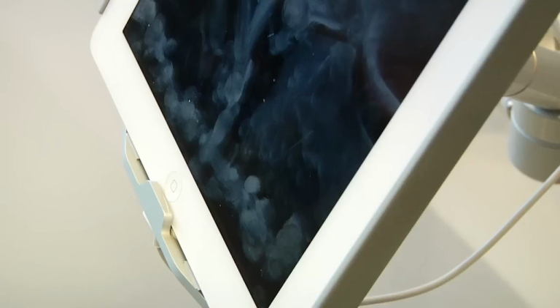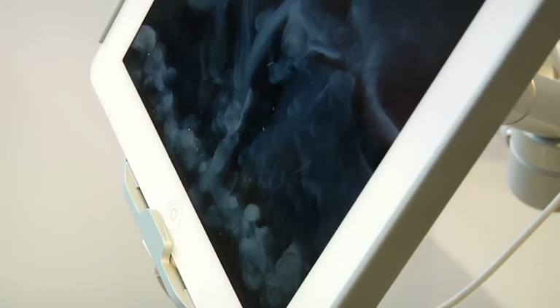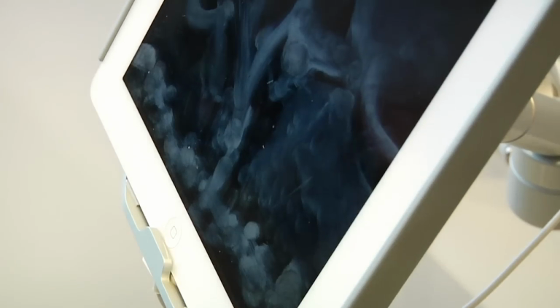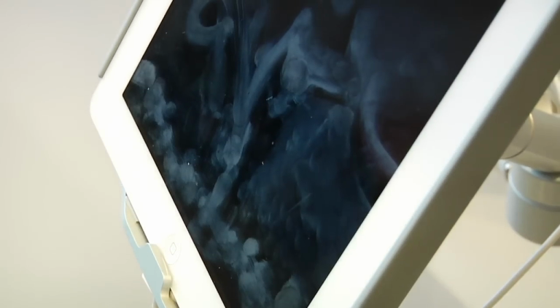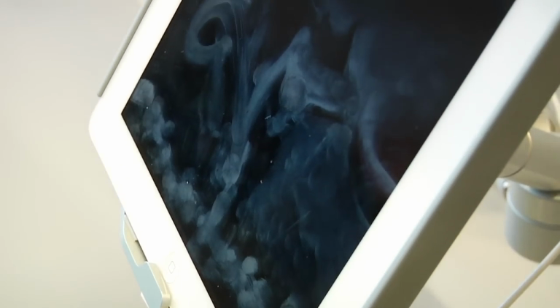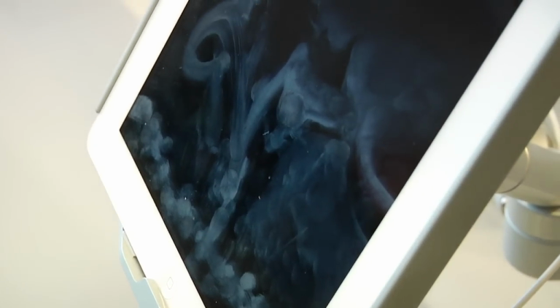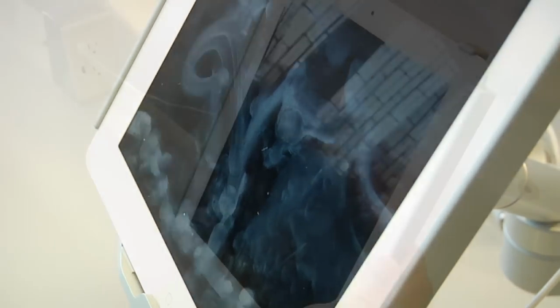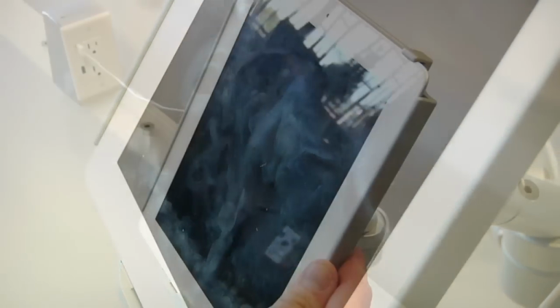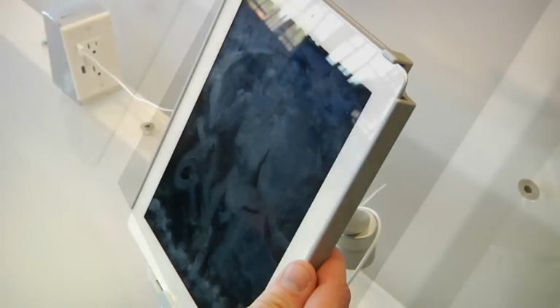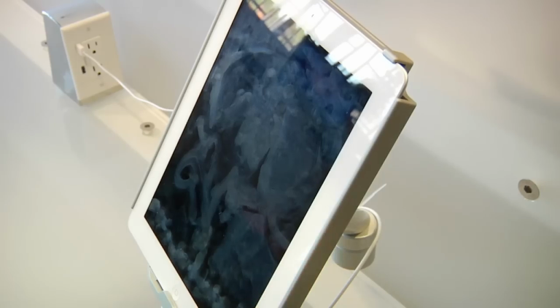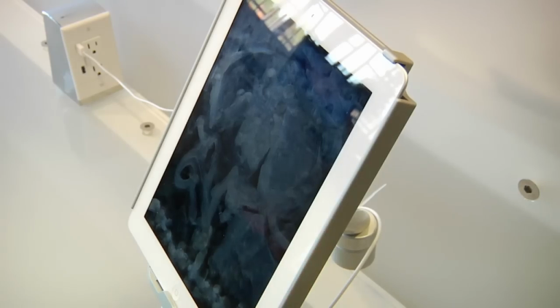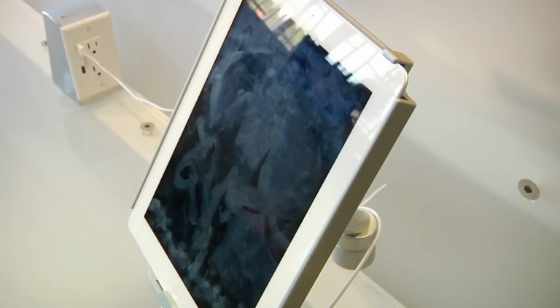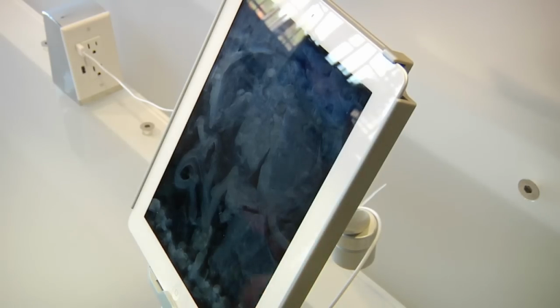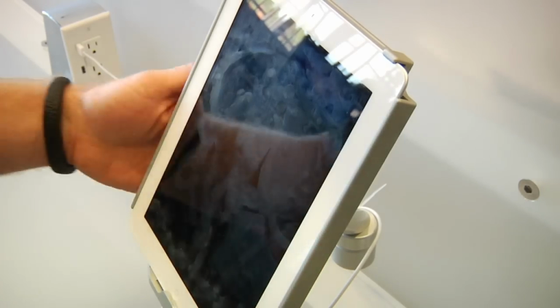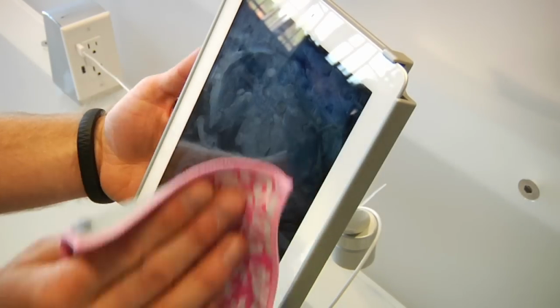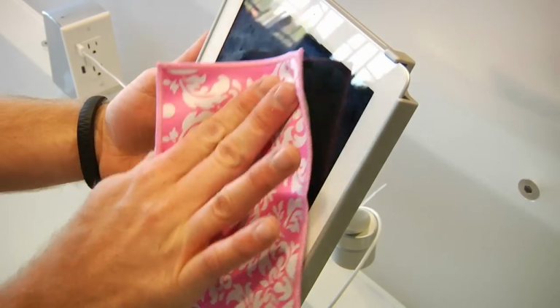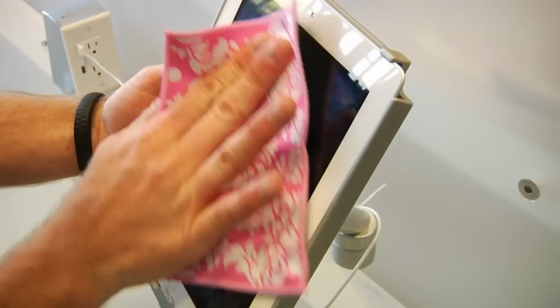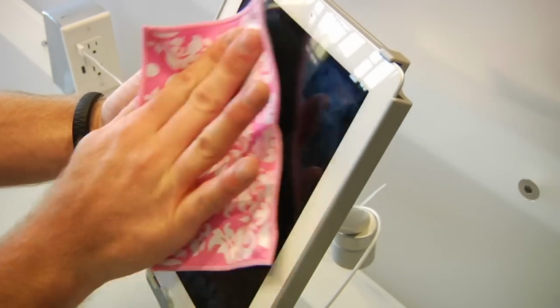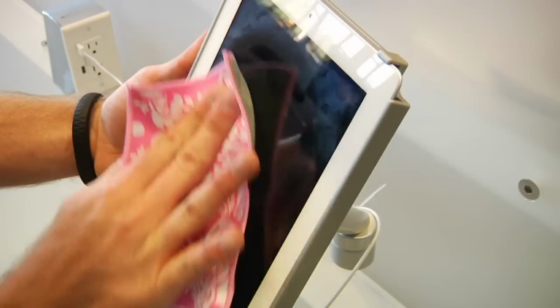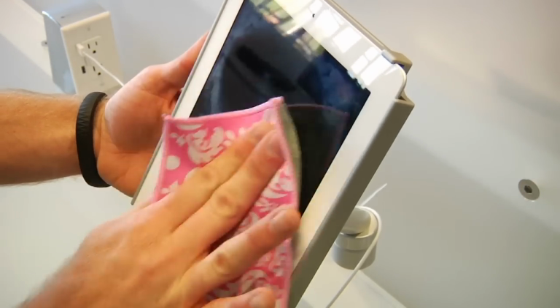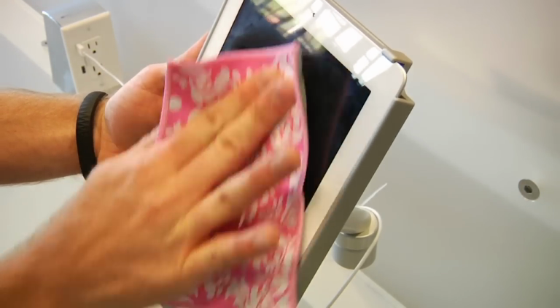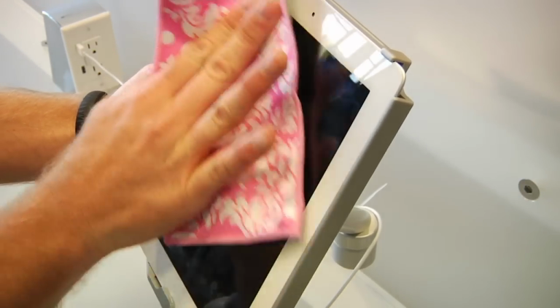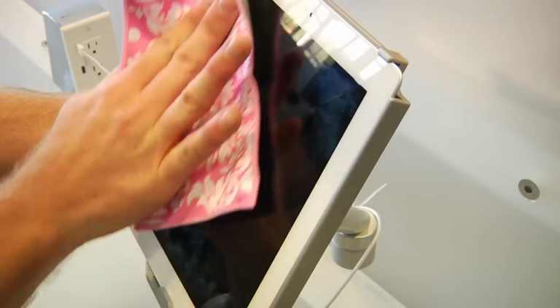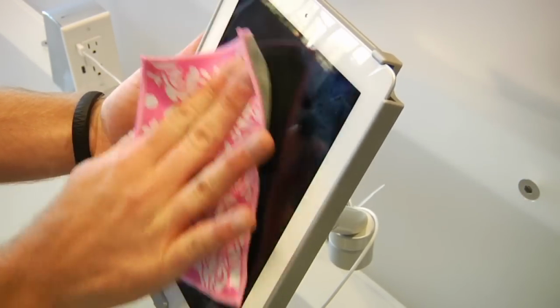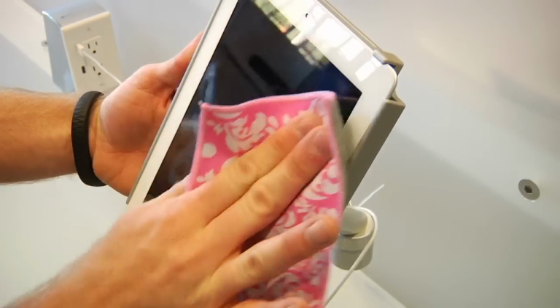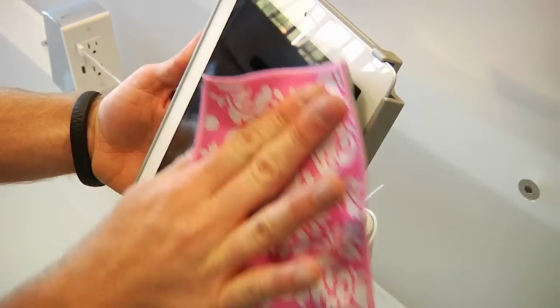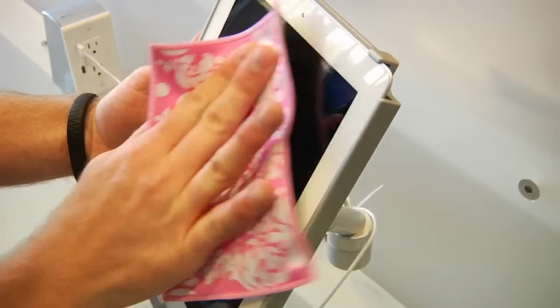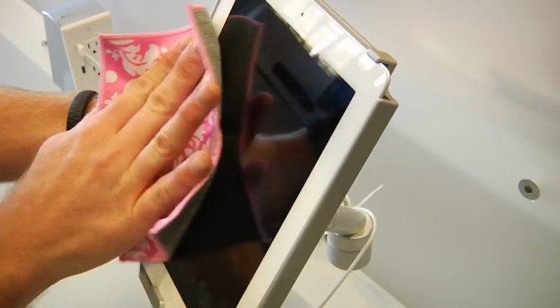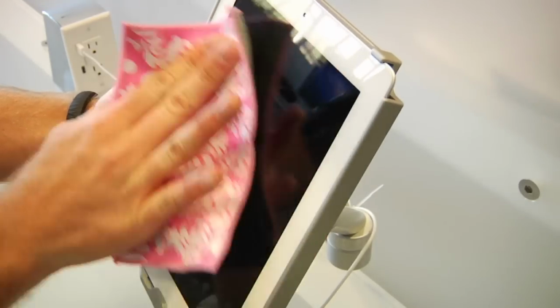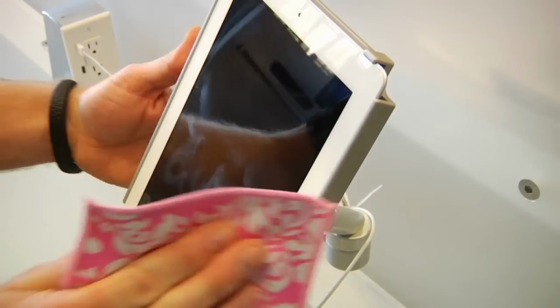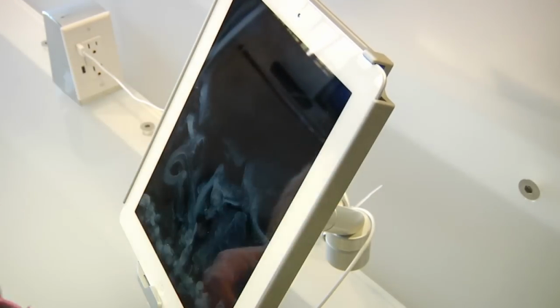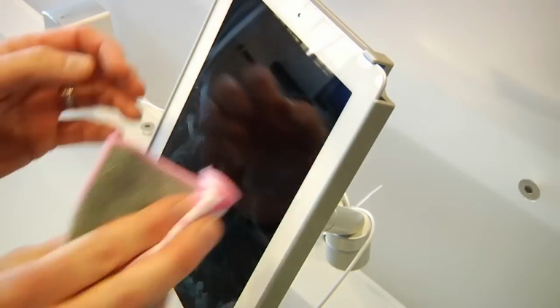At Max Superstore we know about fingerprints on screens. Our demos get well used throughout the day and the Shotzi screen cleaners clear them away with ease. Each cloth is also protected with a state-of-the-art technology that provides antibacterial protection.